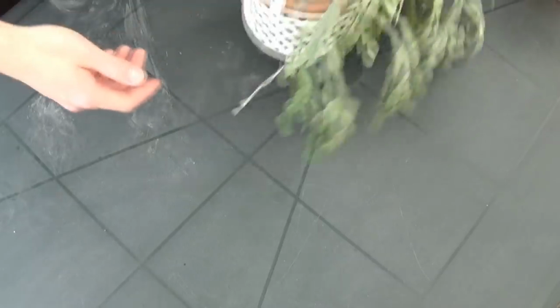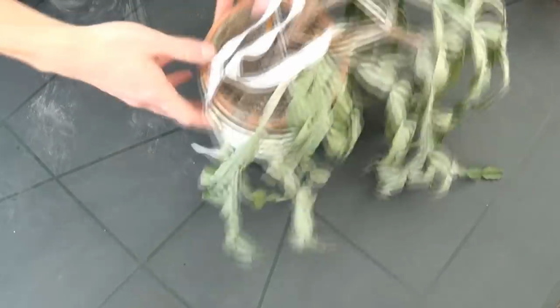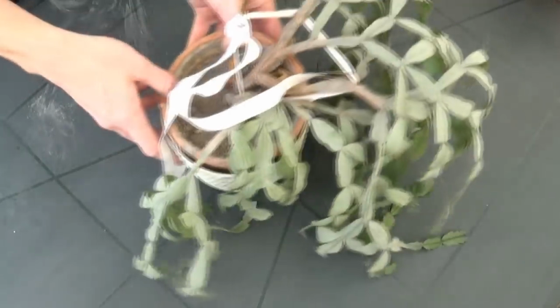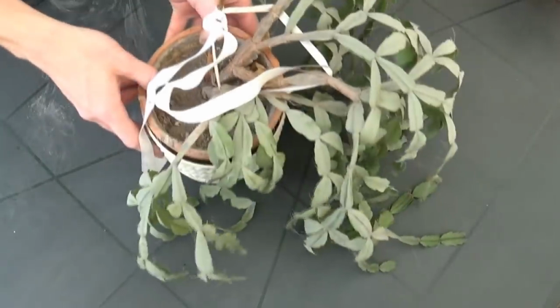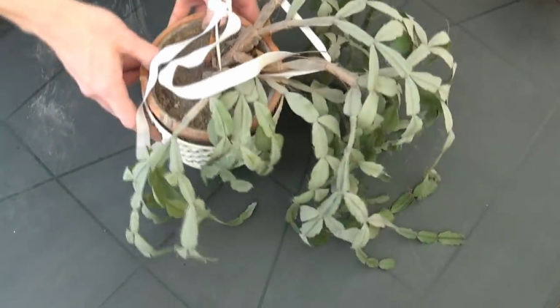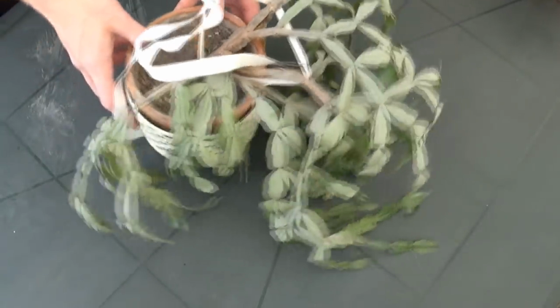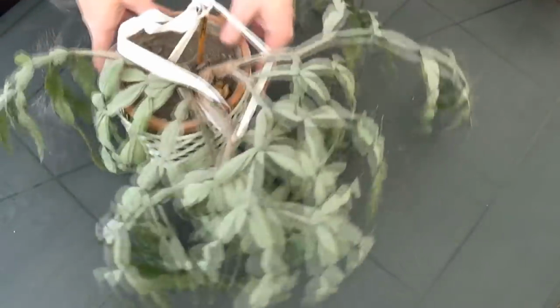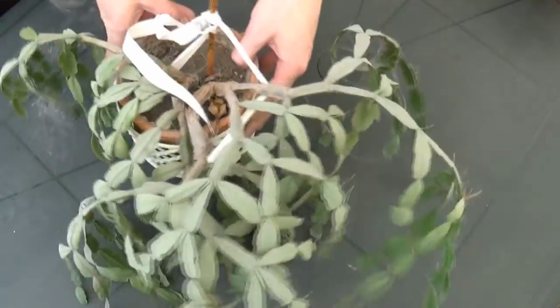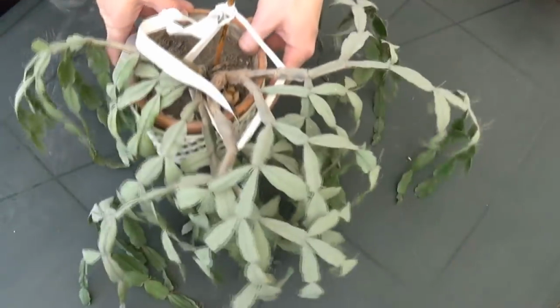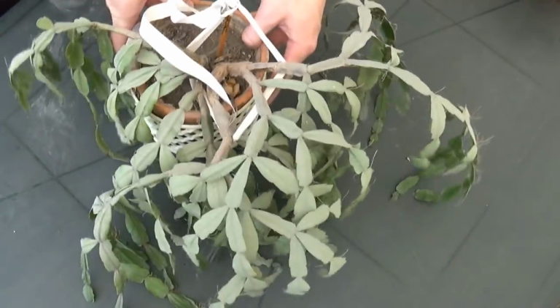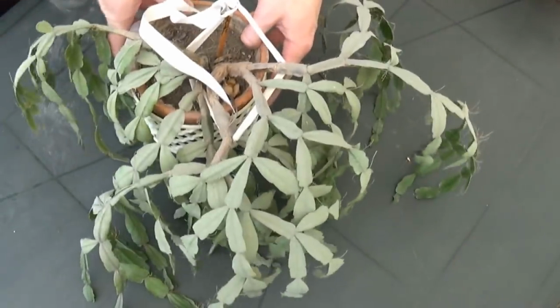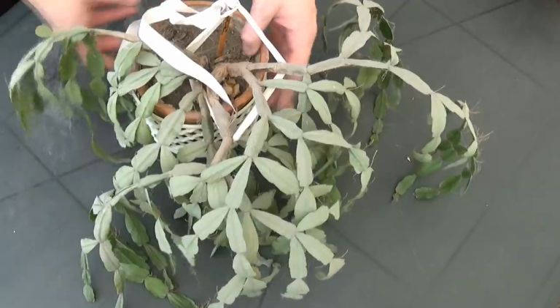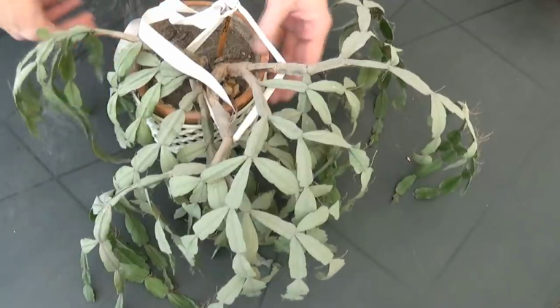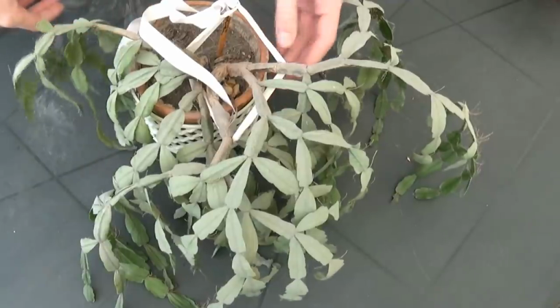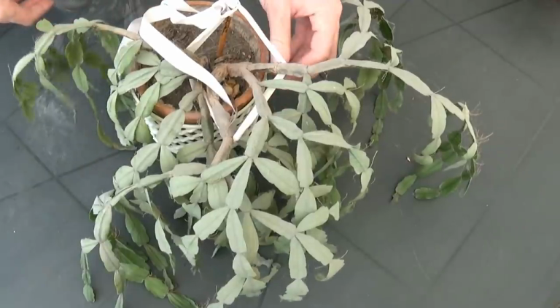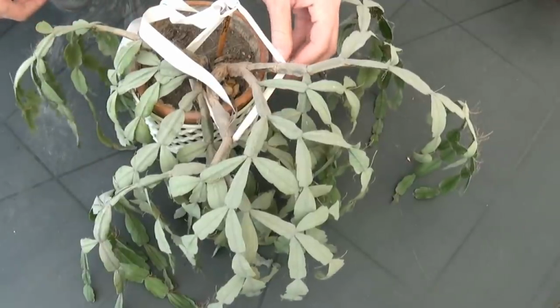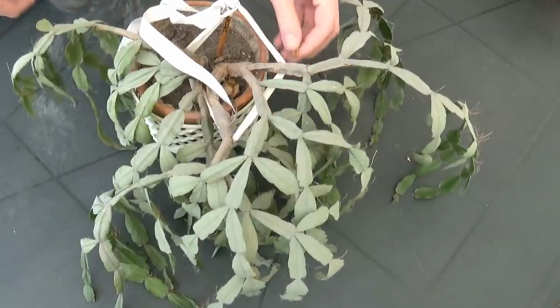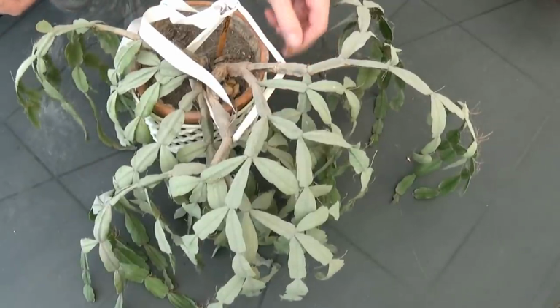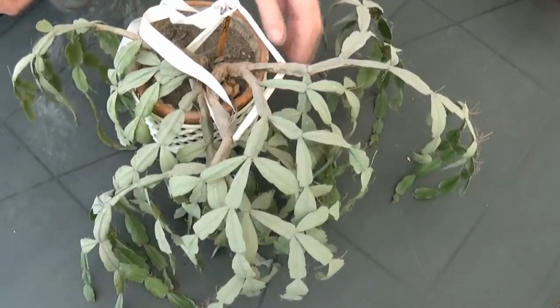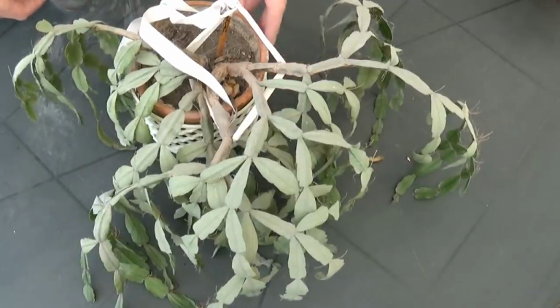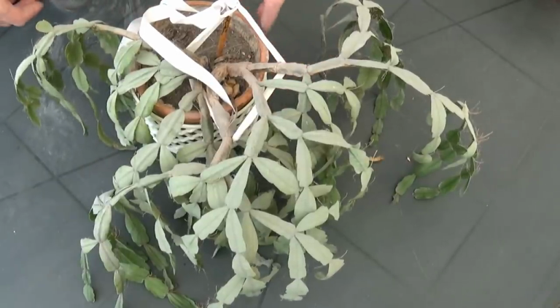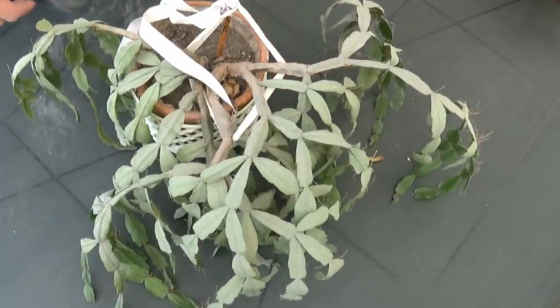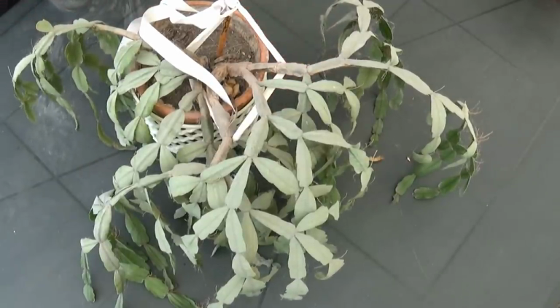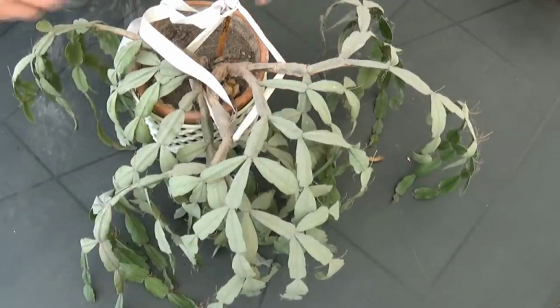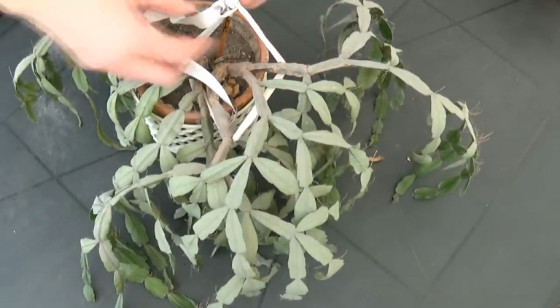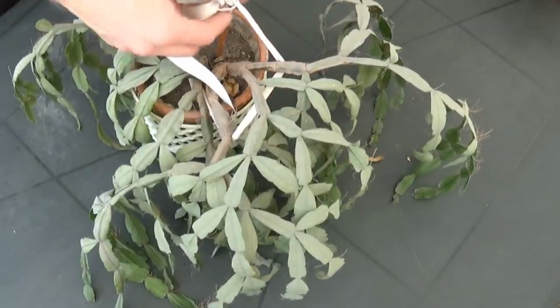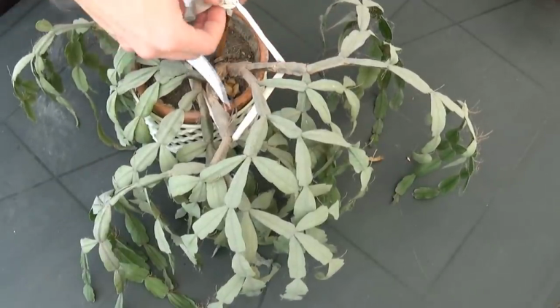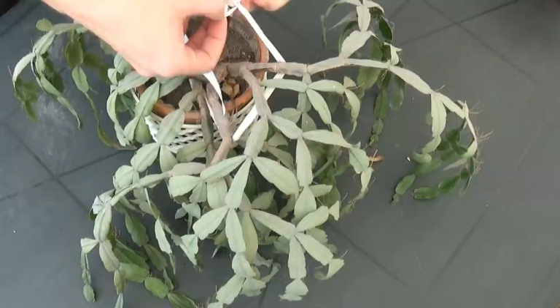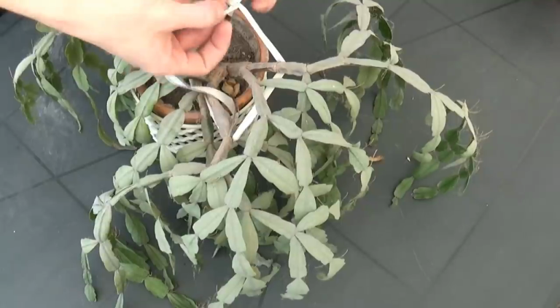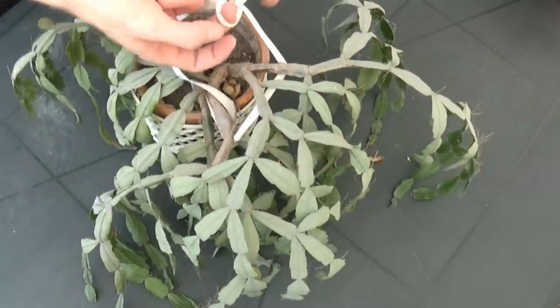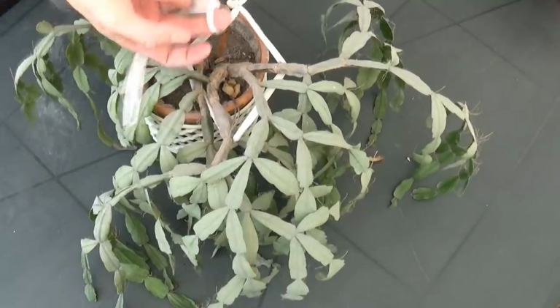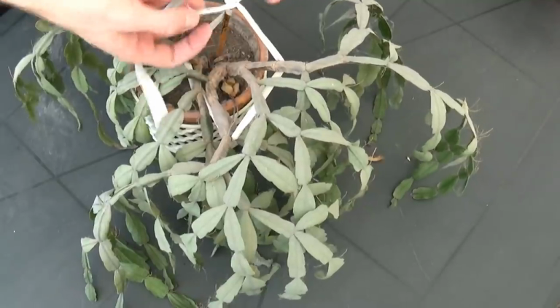So this is the Christmas cactus that we're gonna work with today. It's pretty sad looking and pretty dried out, but right now I'm gonna save it.